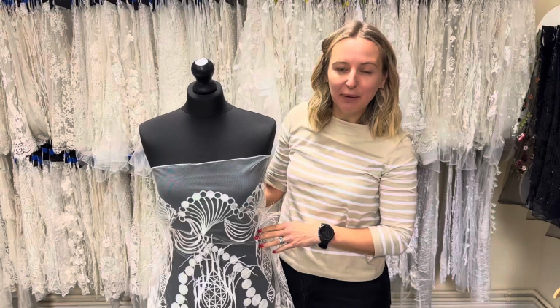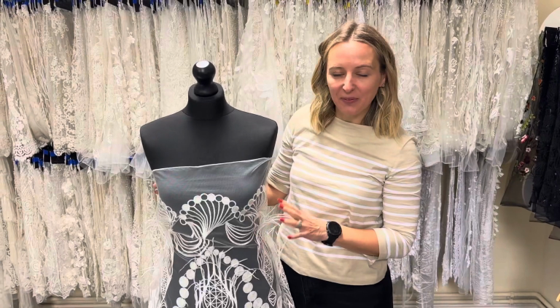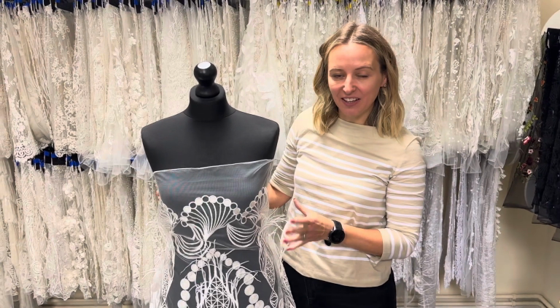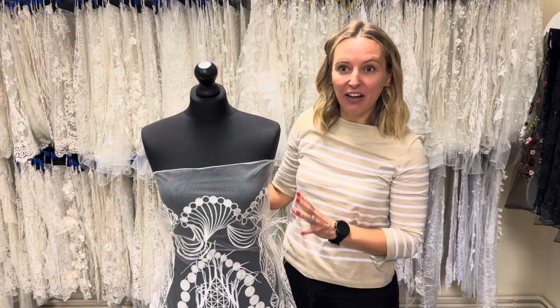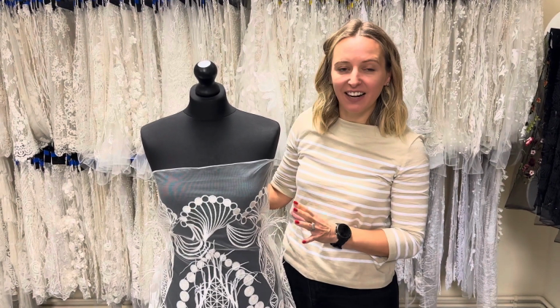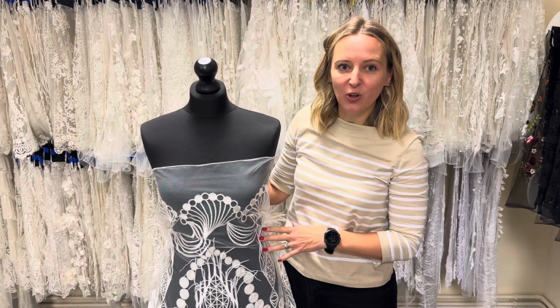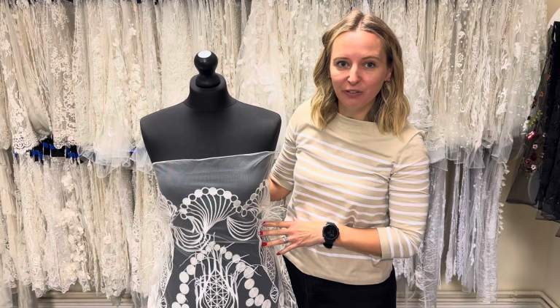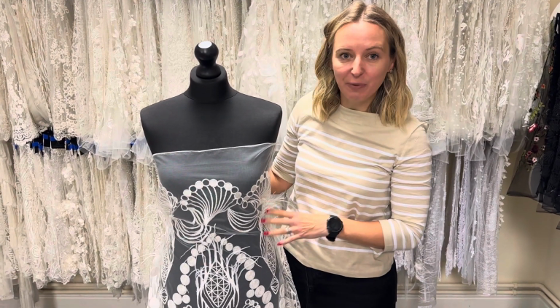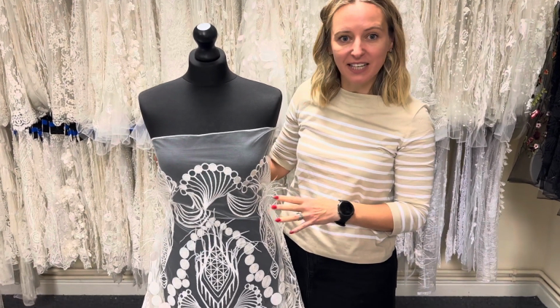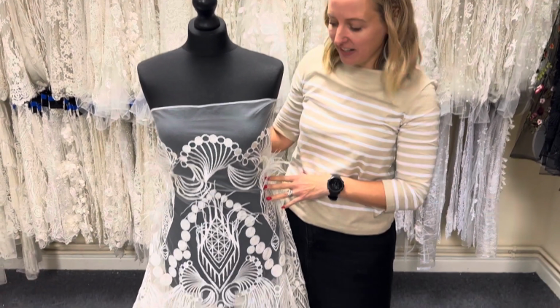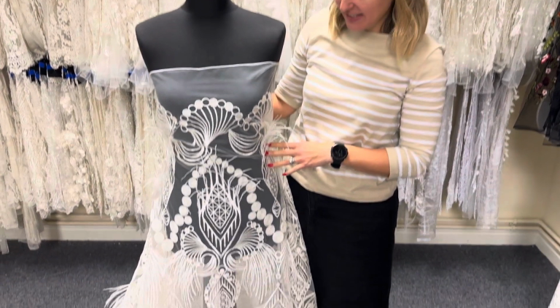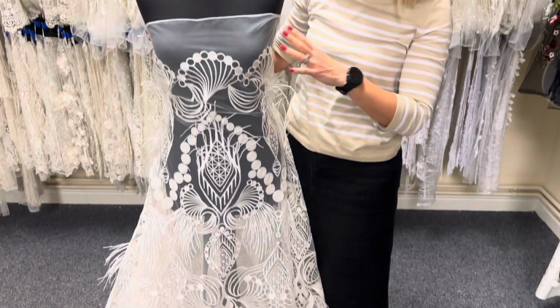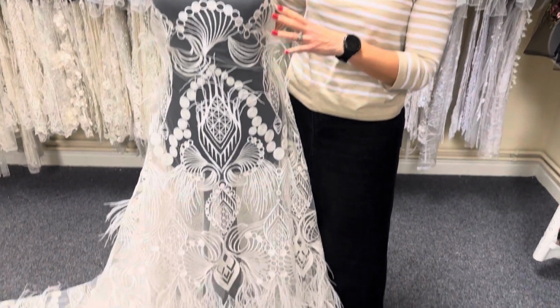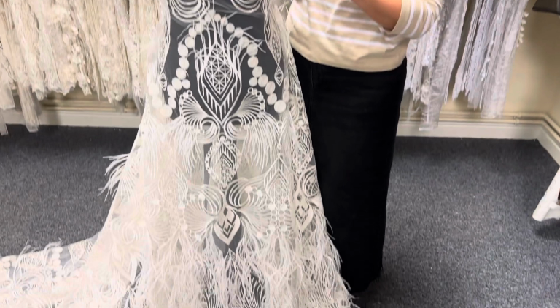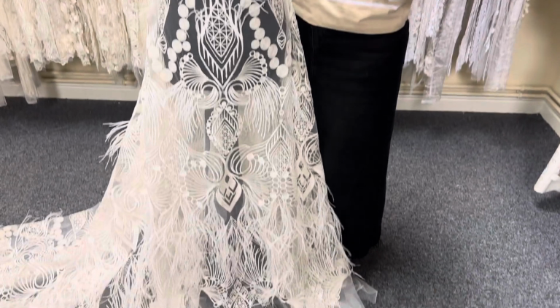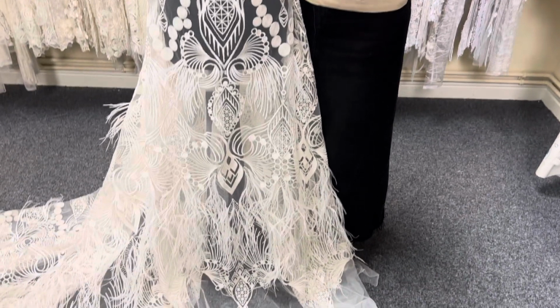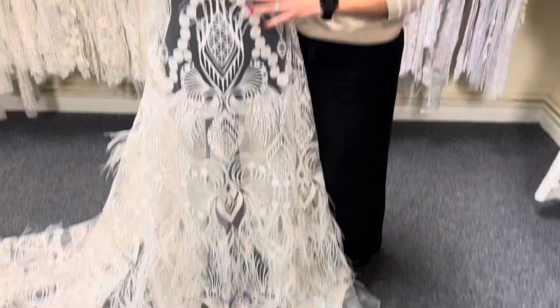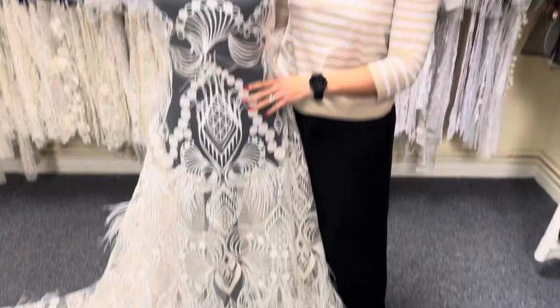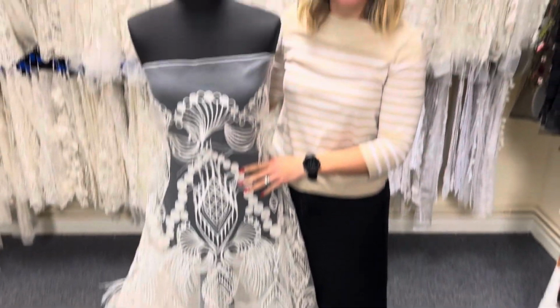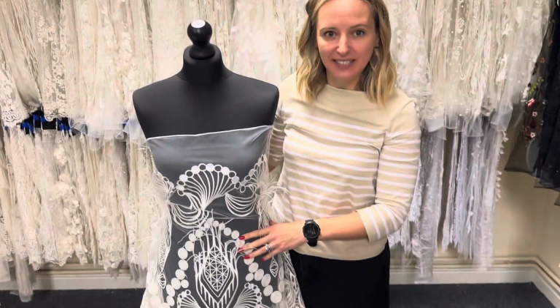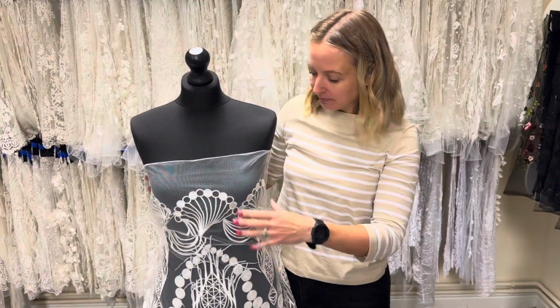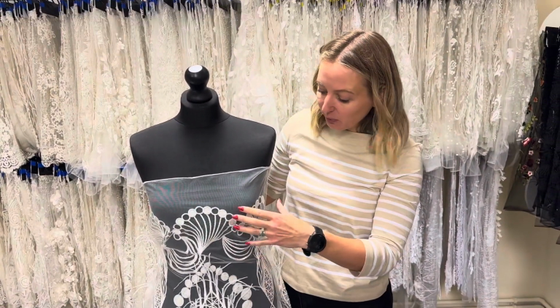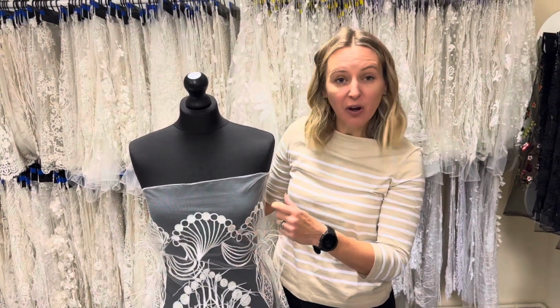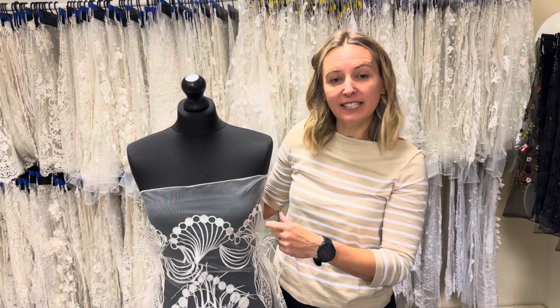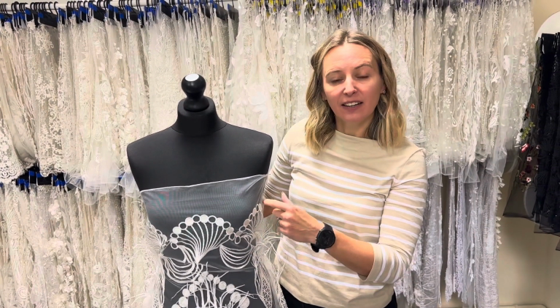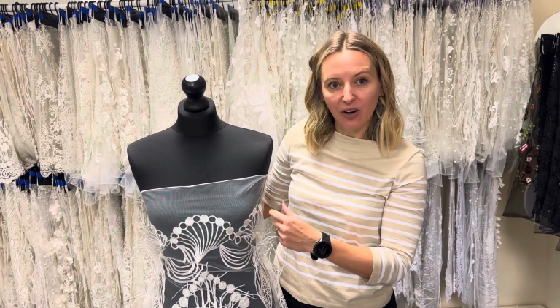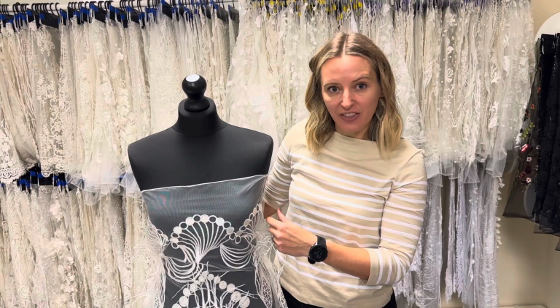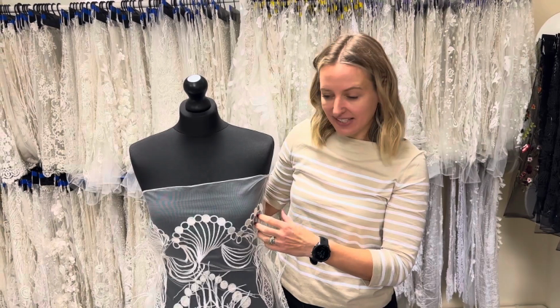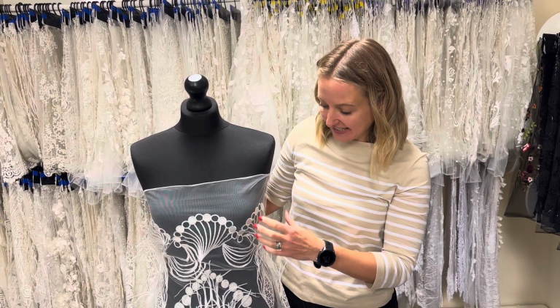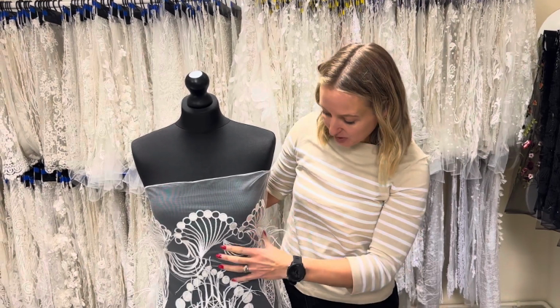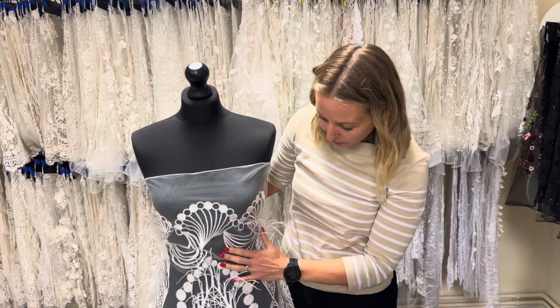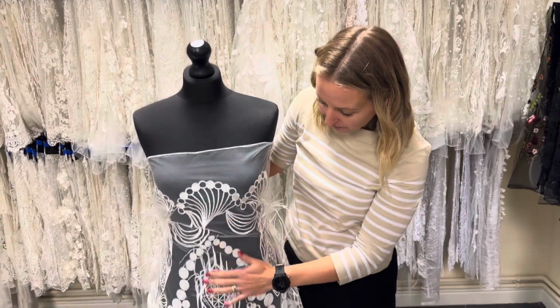I'm here with a lovely feather lace called Euphoria. We do have a selection of feather laces and this one has a wonderful Art Deco feel to it. We also offer it without the feathers as Casey, but this one, Euphoria, with the feathers.